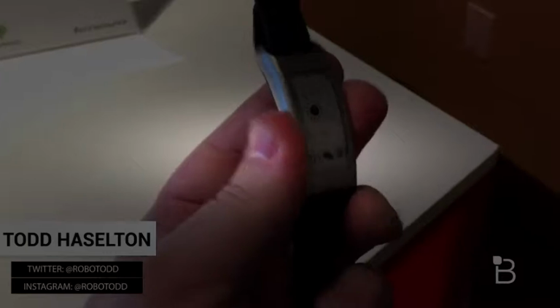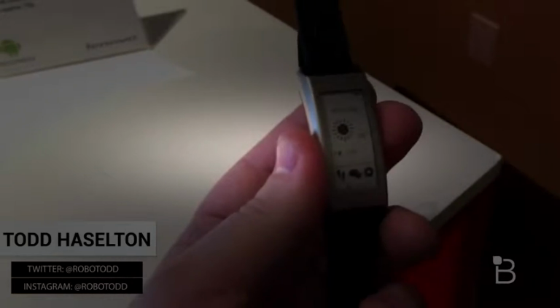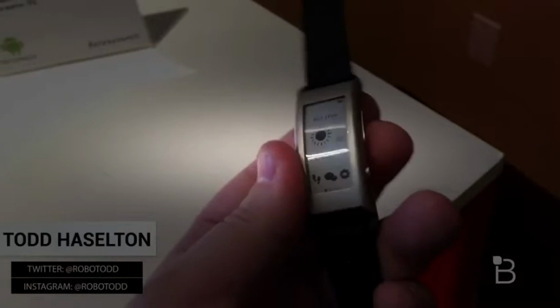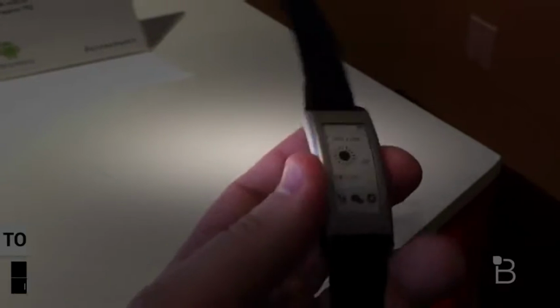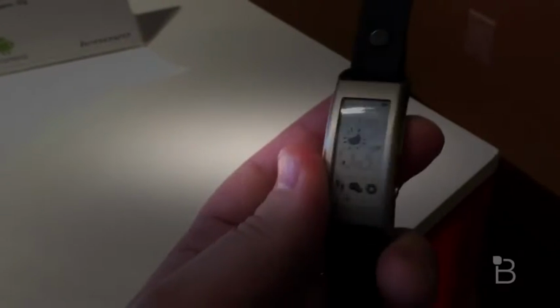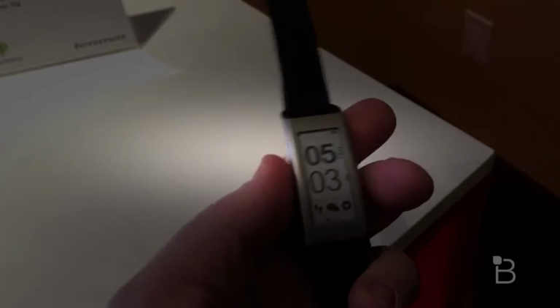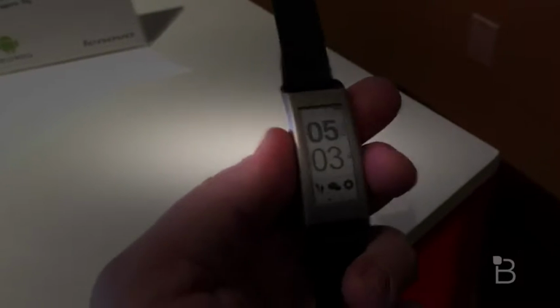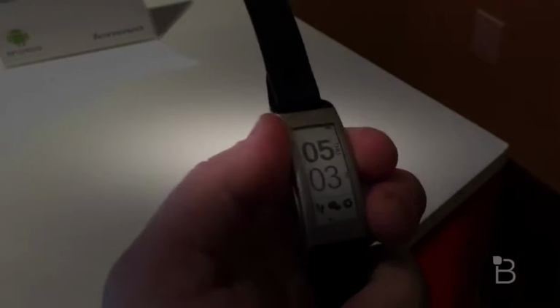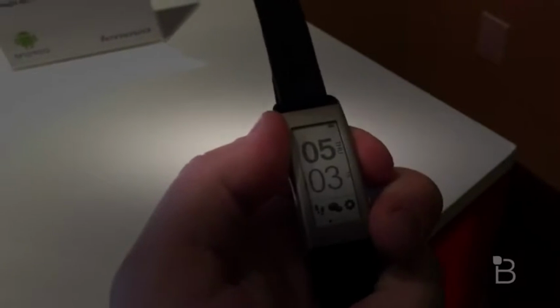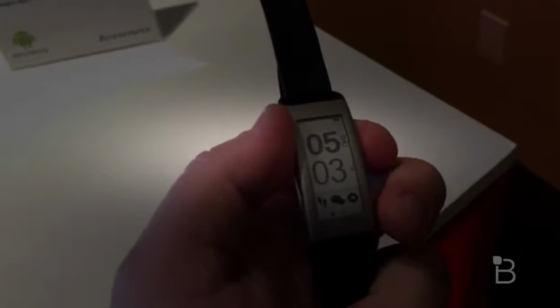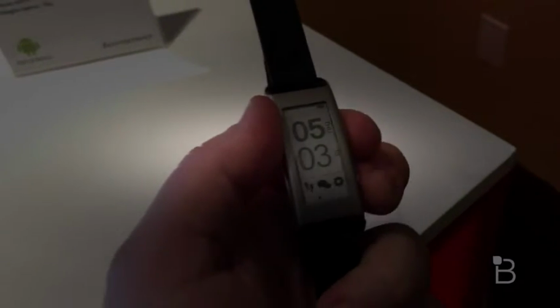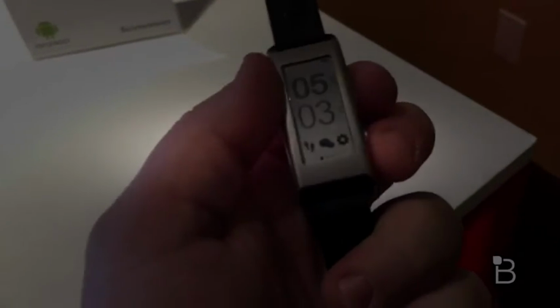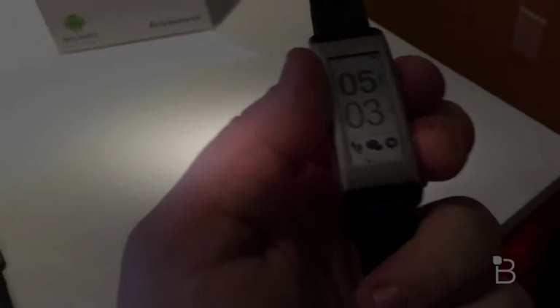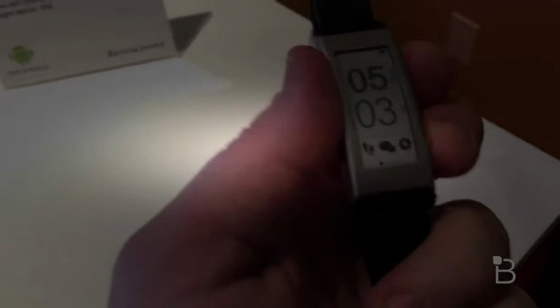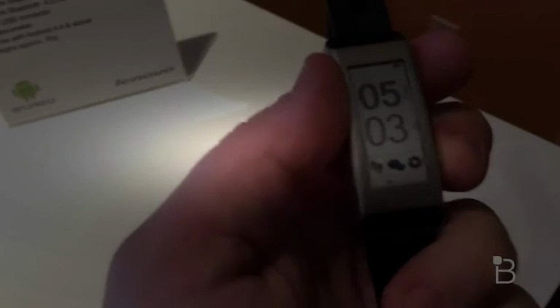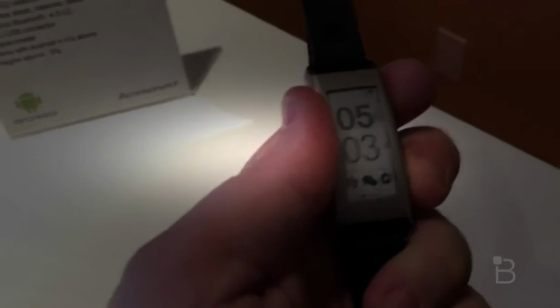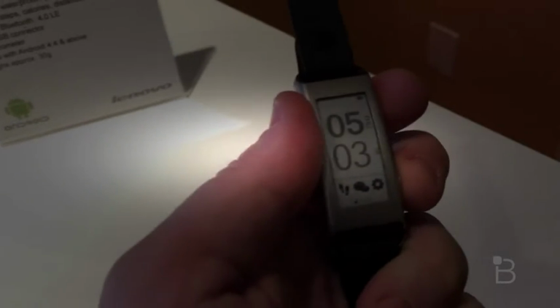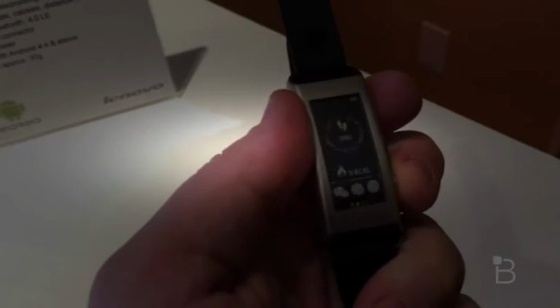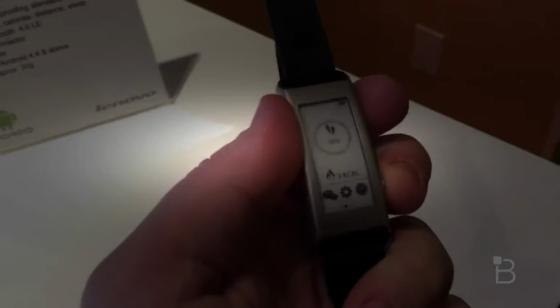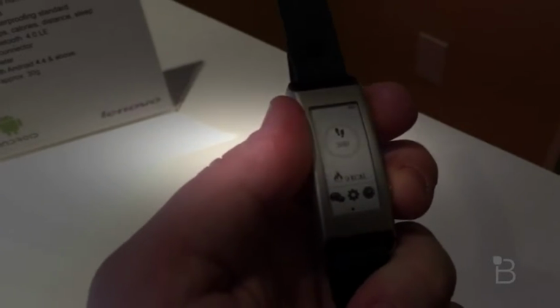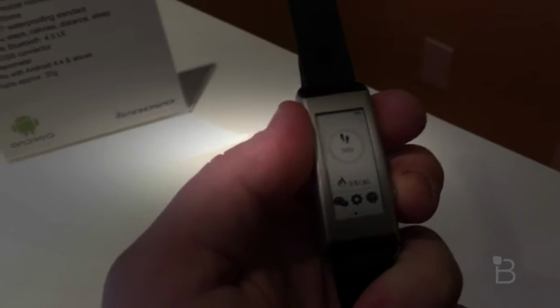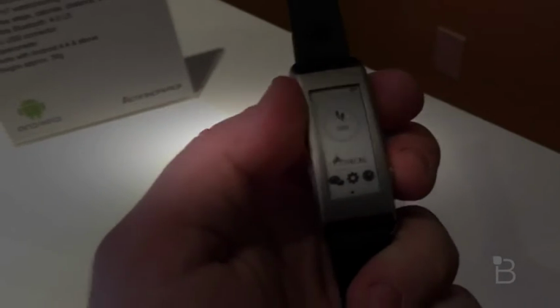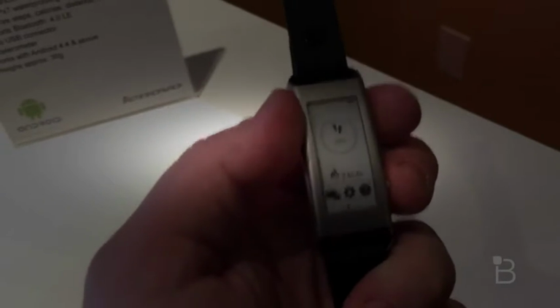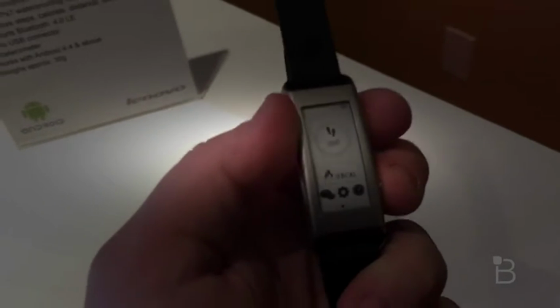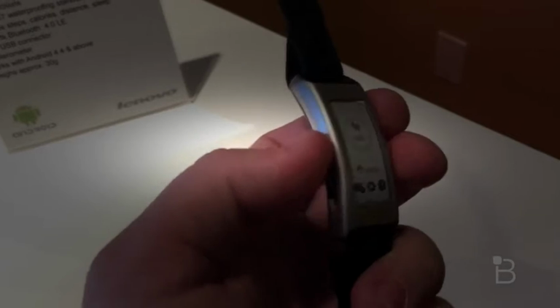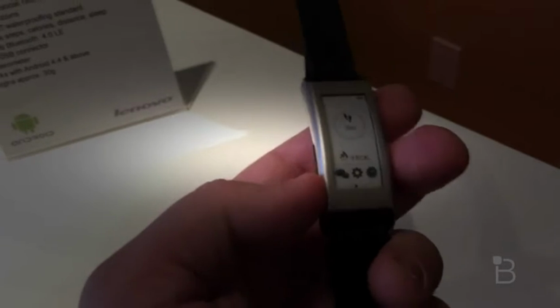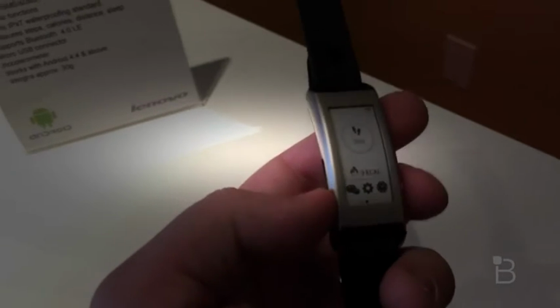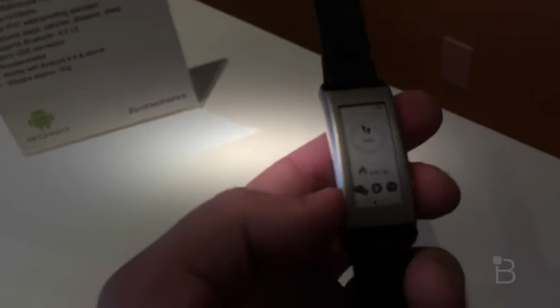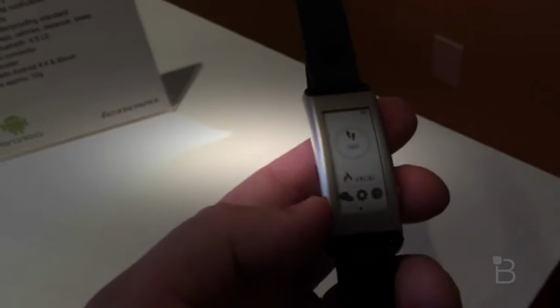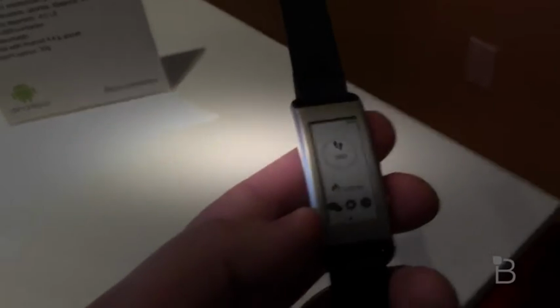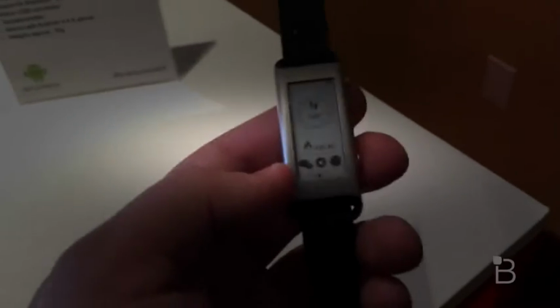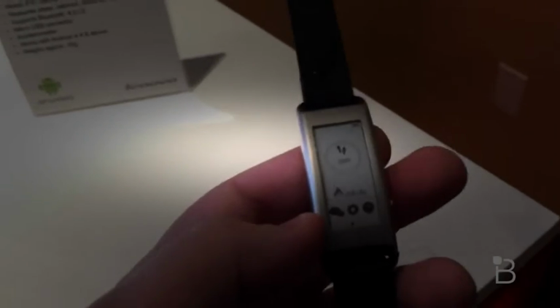Tapping this button on the right-hand side you get to the home screen where you can see the time, and on the bottom there are notifications — you can see your footsteps, messages from your phone, and how many calories you've burned as you walk around. It's a pretty neat device.